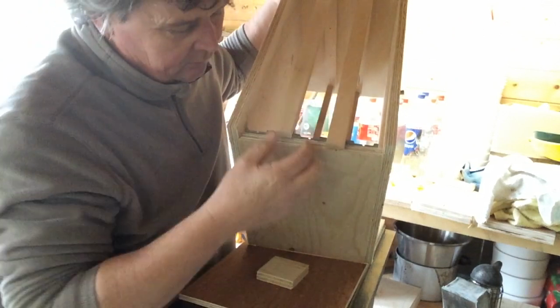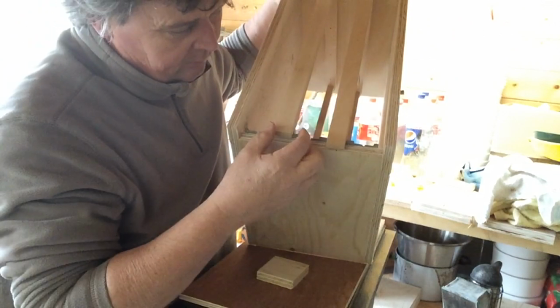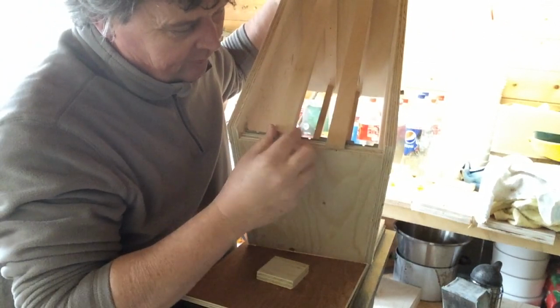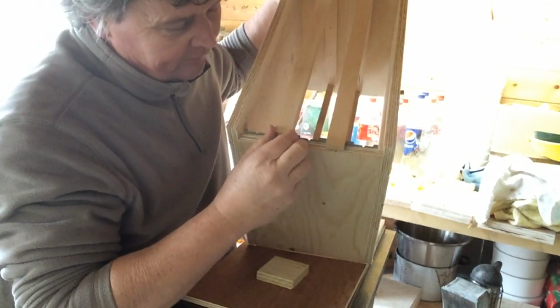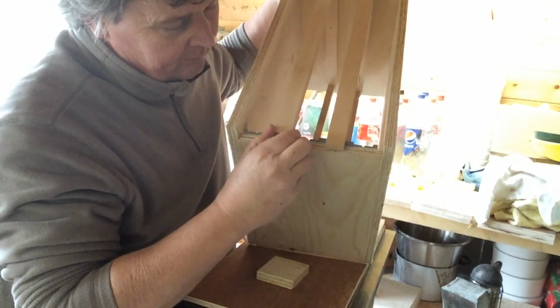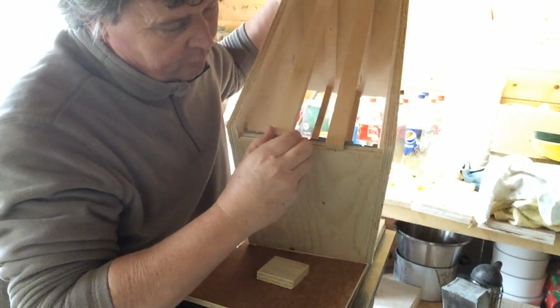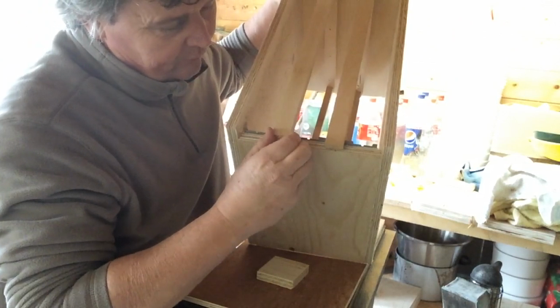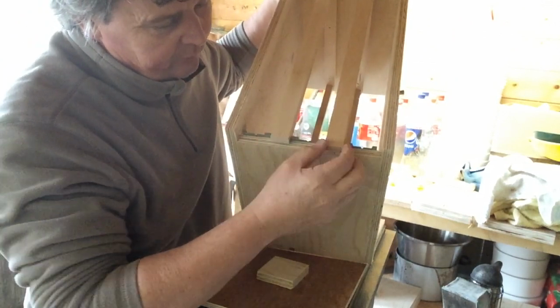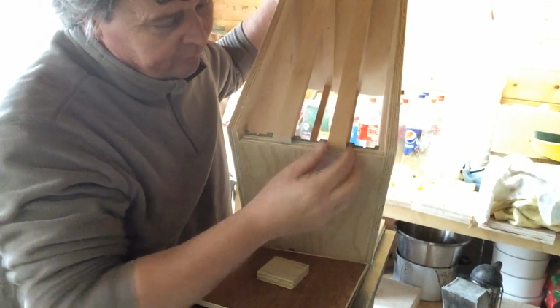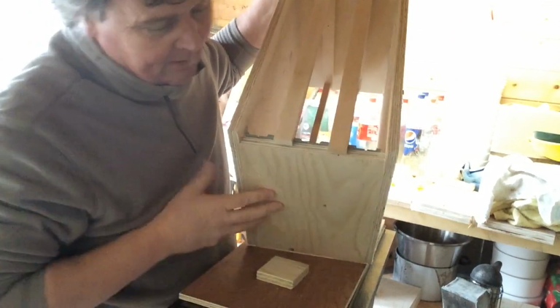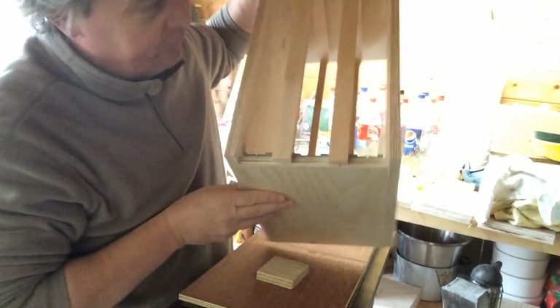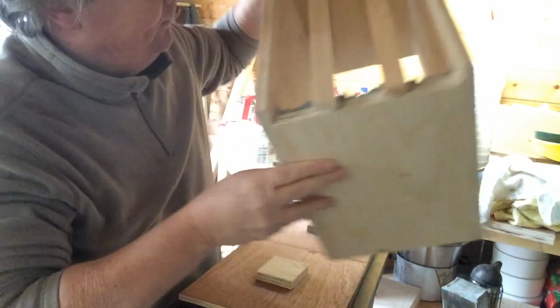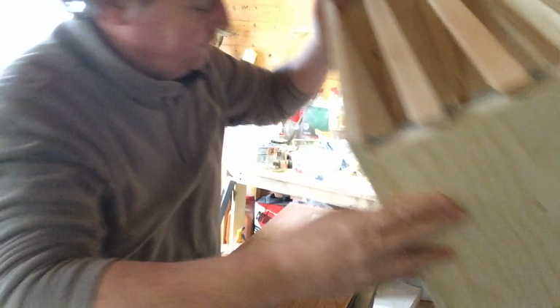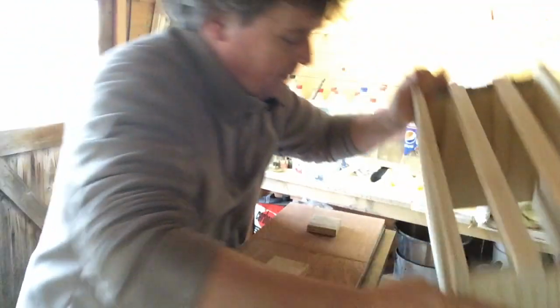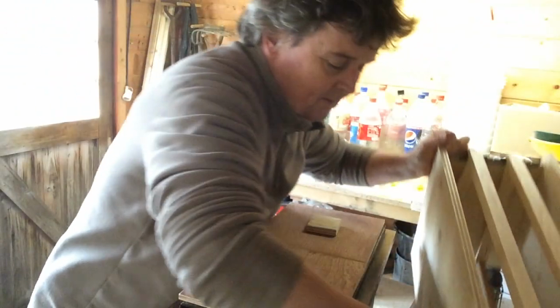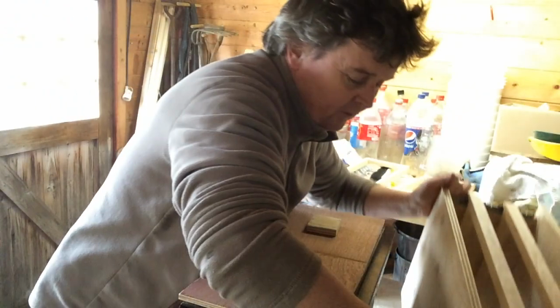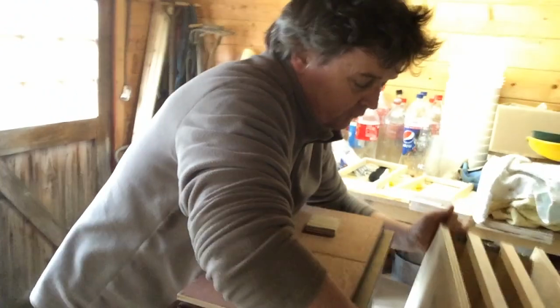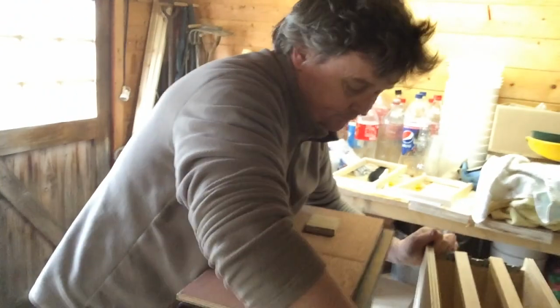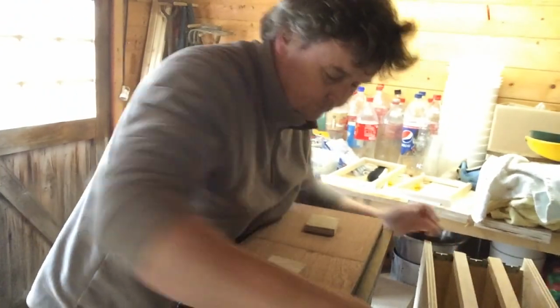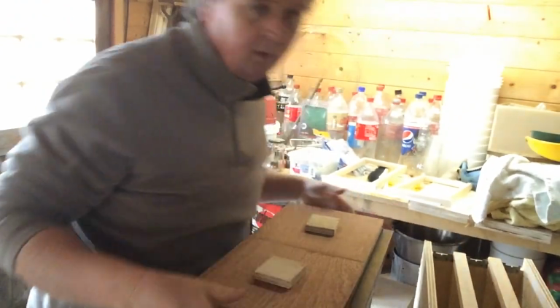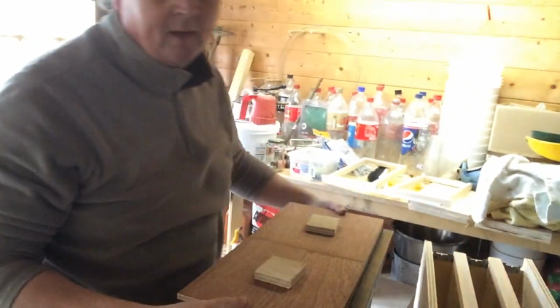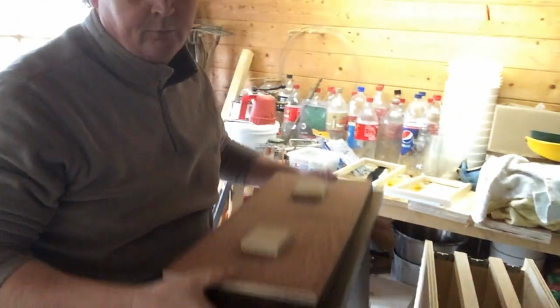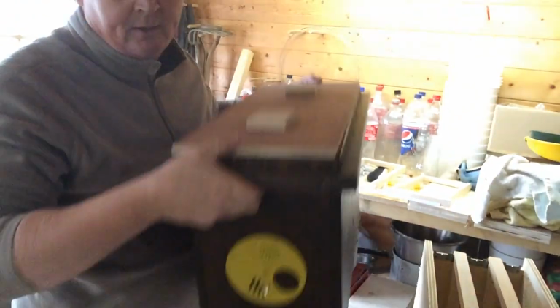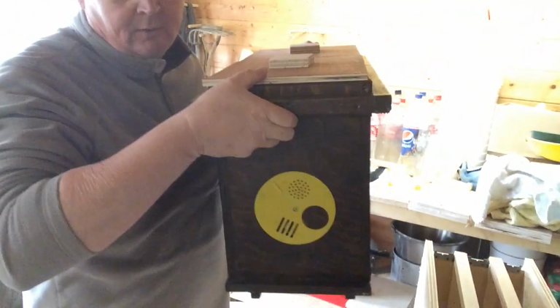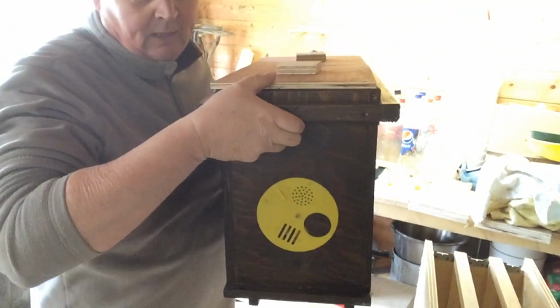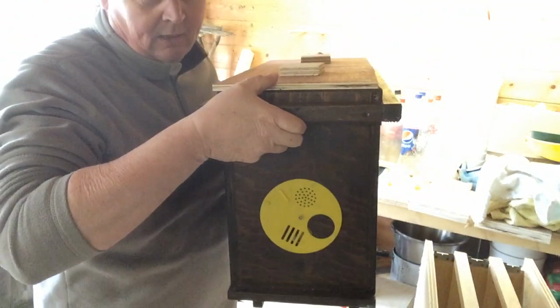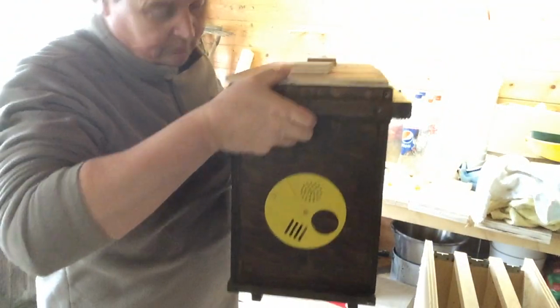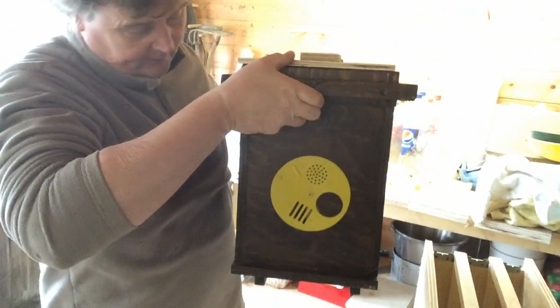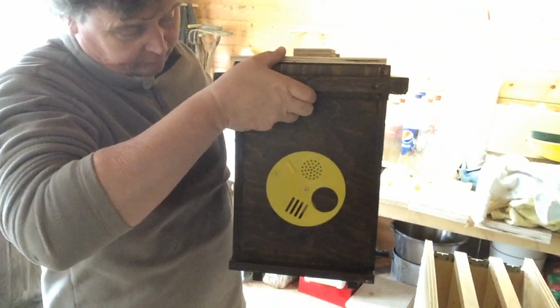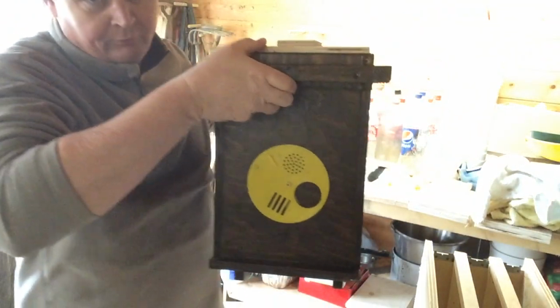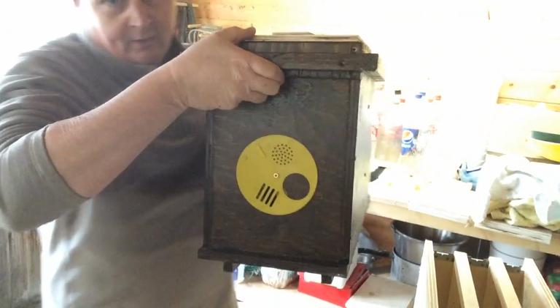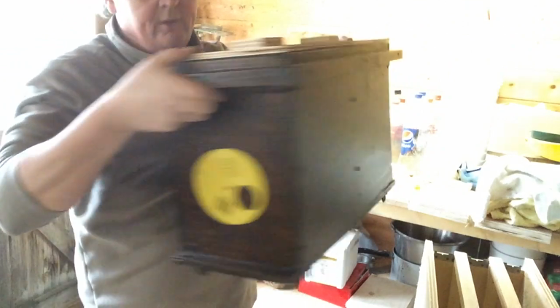So as well as having normal size nukes, I've also made some mini mating nukes. Here's one here, and you can see that I've got two ends, one each end.